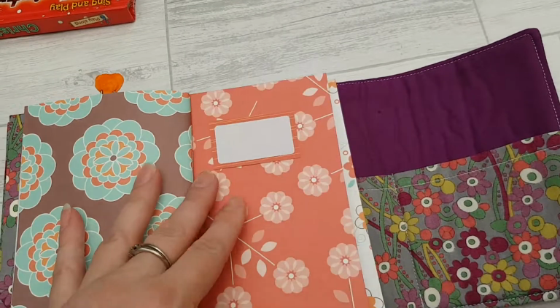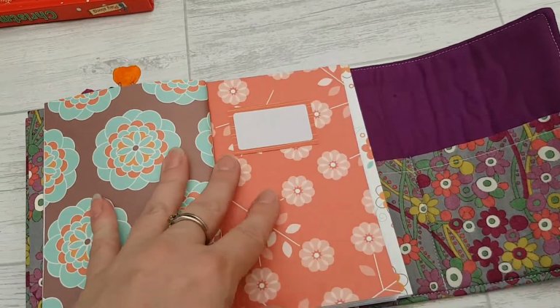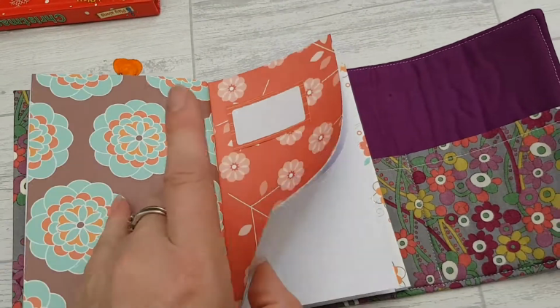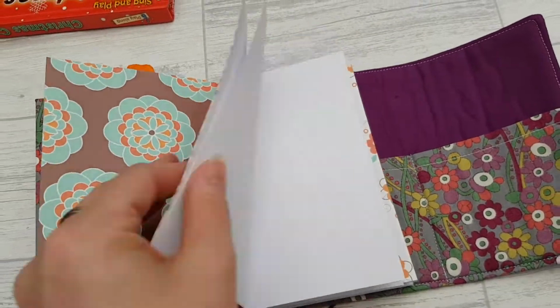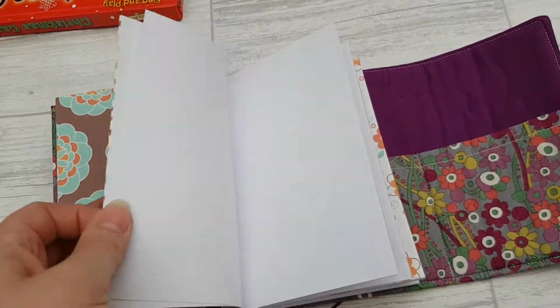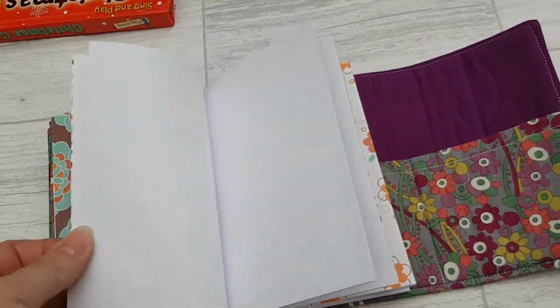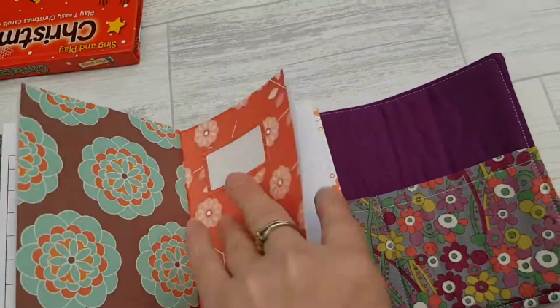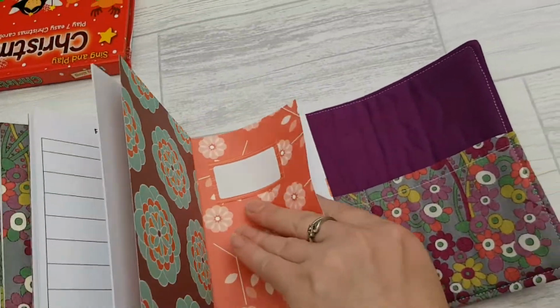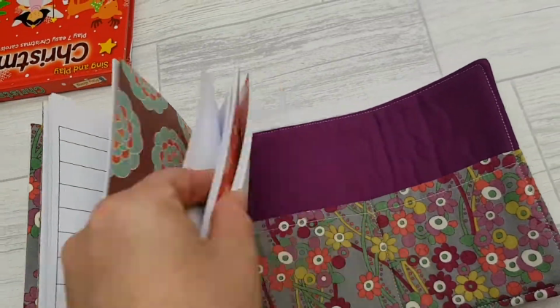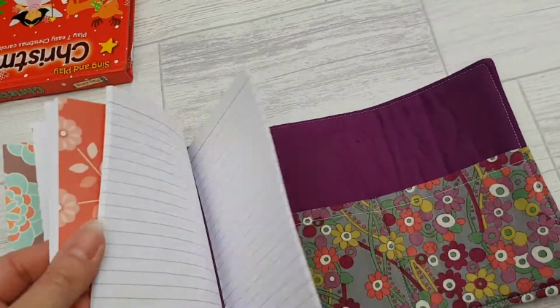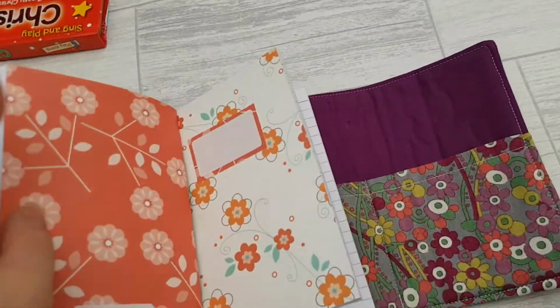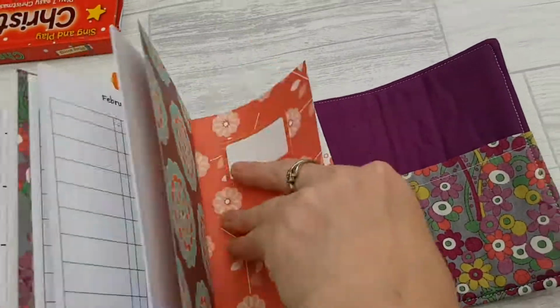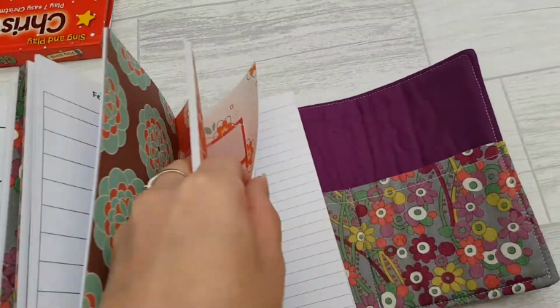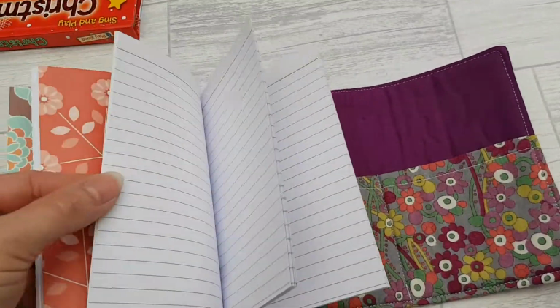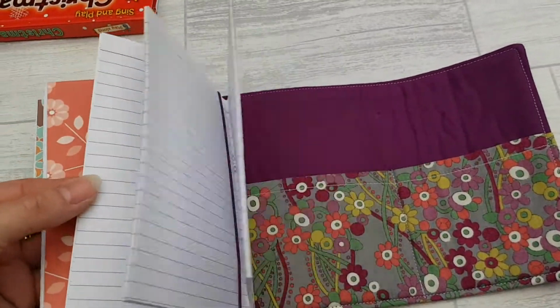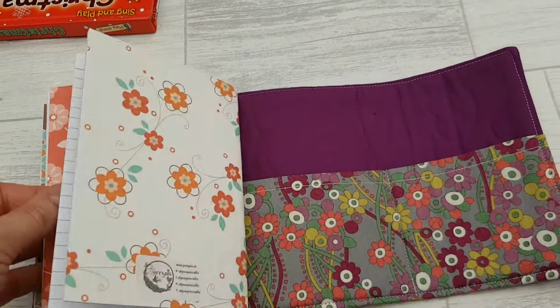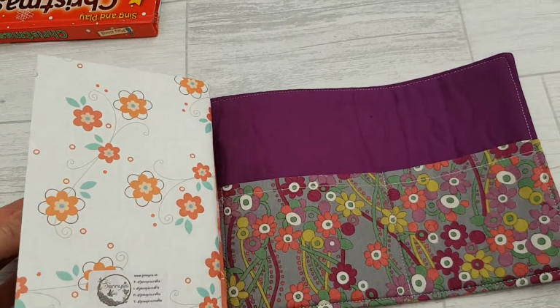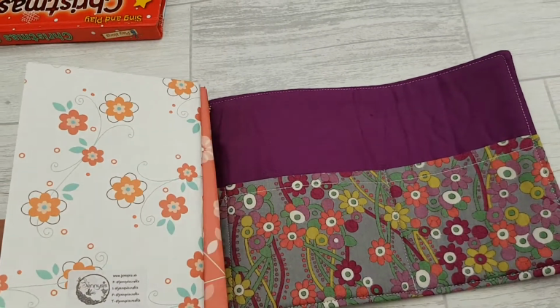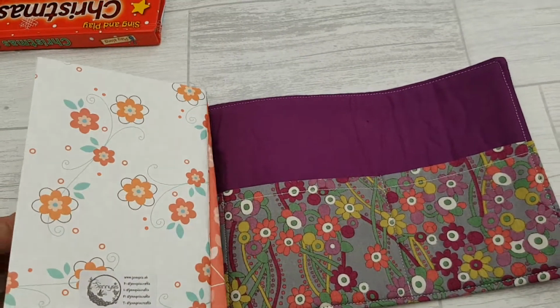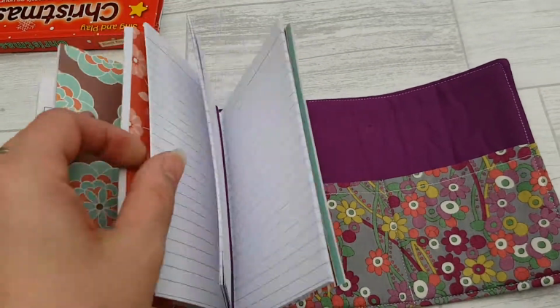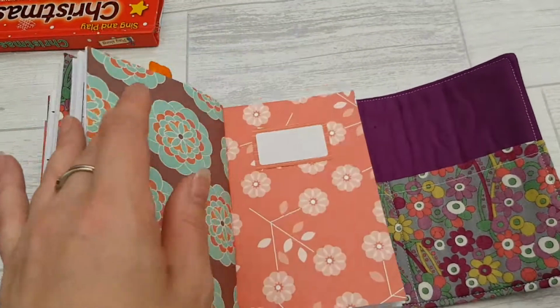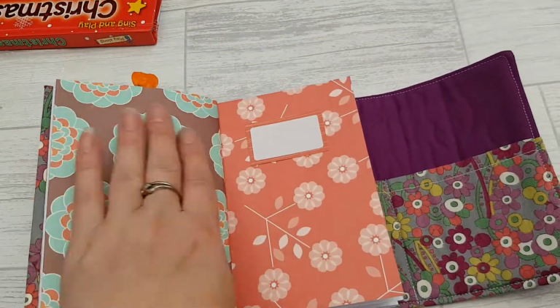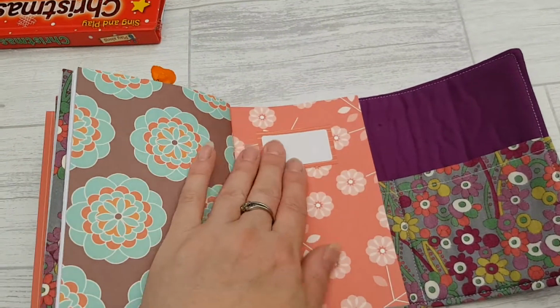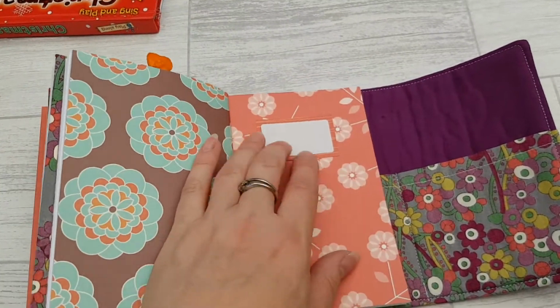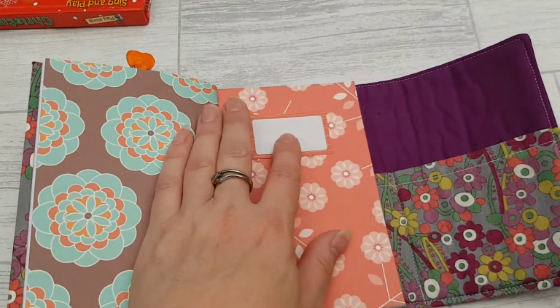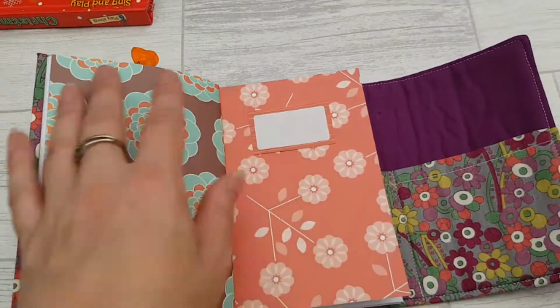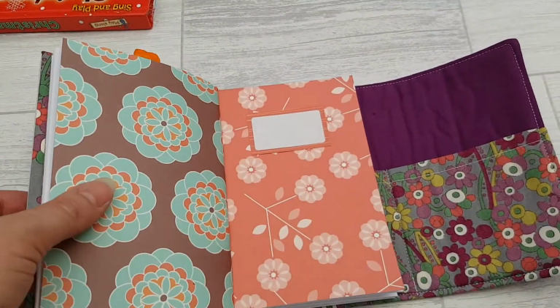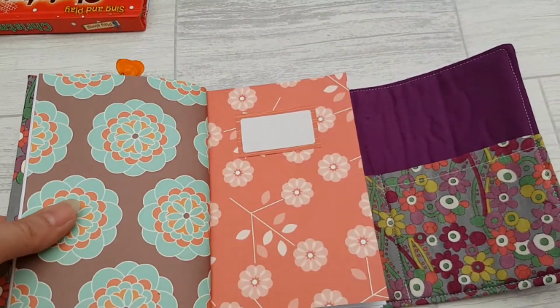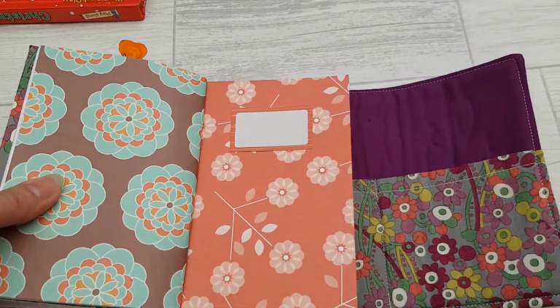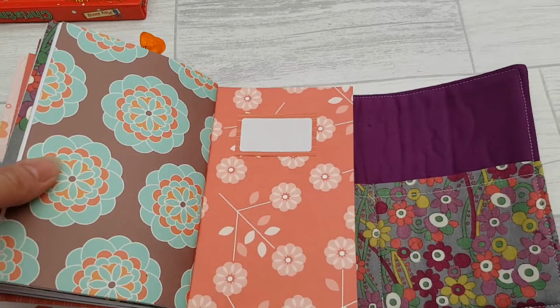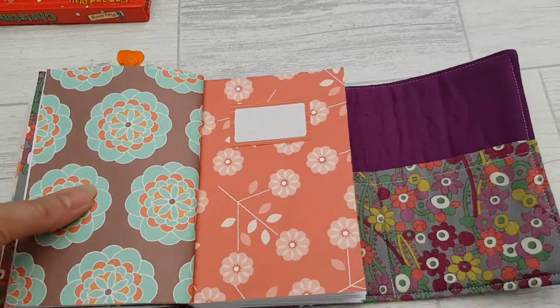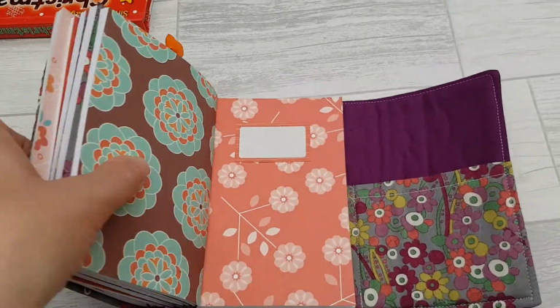And then there is also a plain insert and a lined insert, like that. Inserts come with a little label in the front so you can label them and name them yourself.